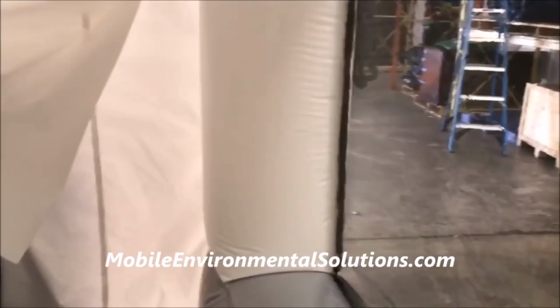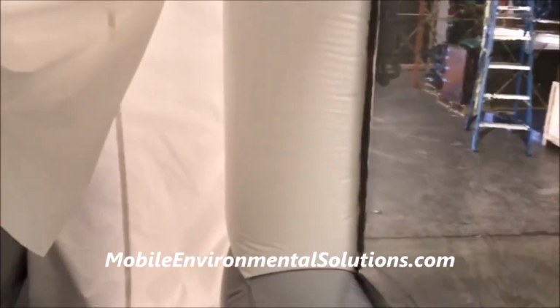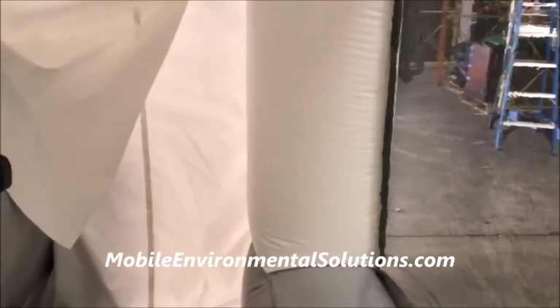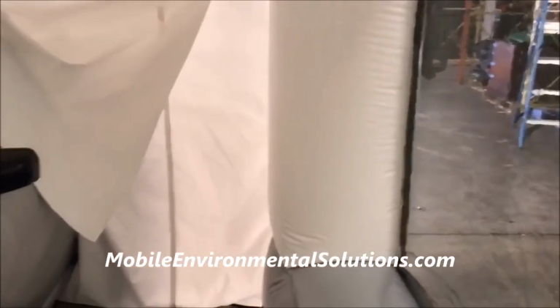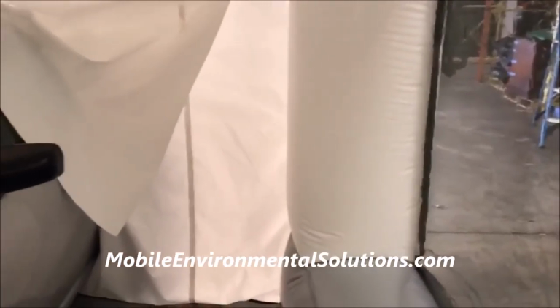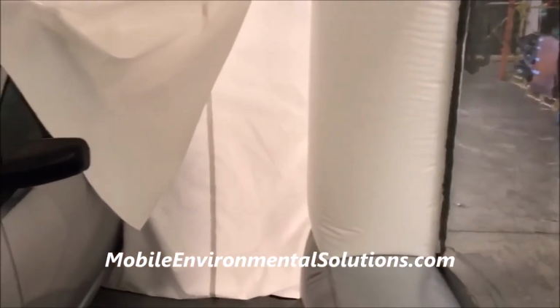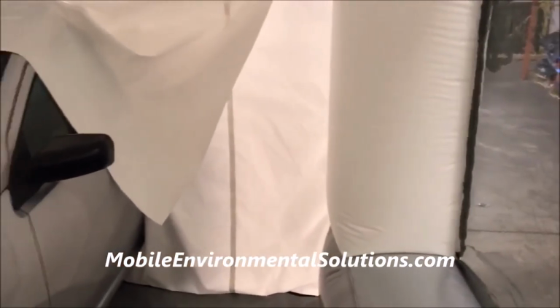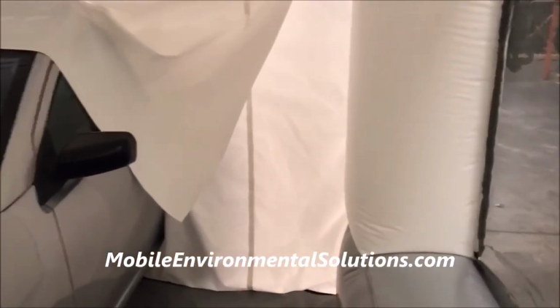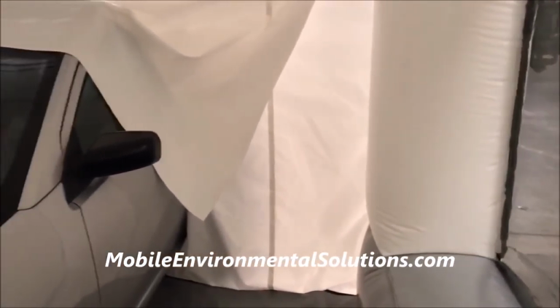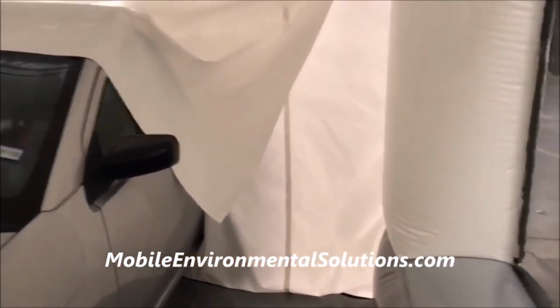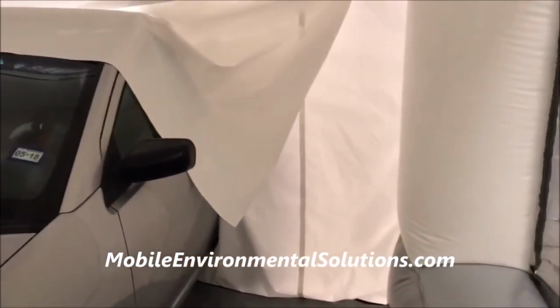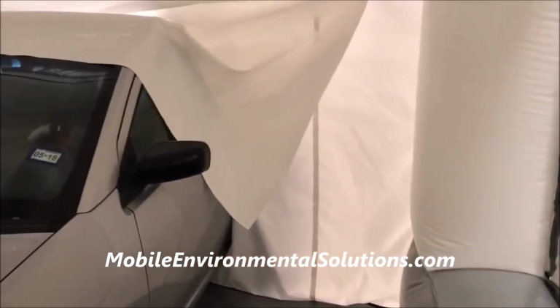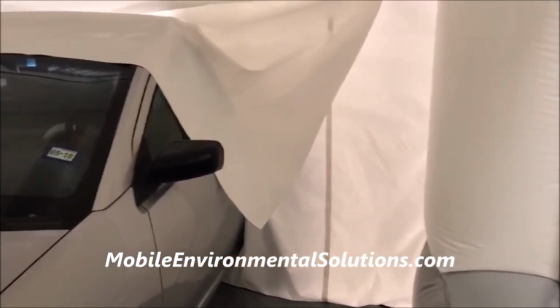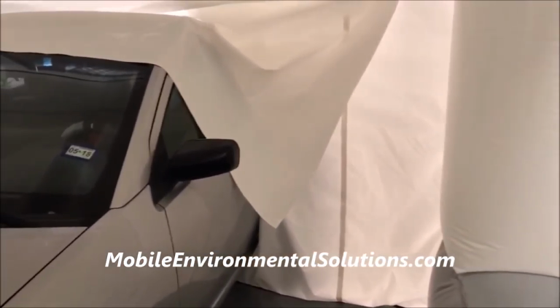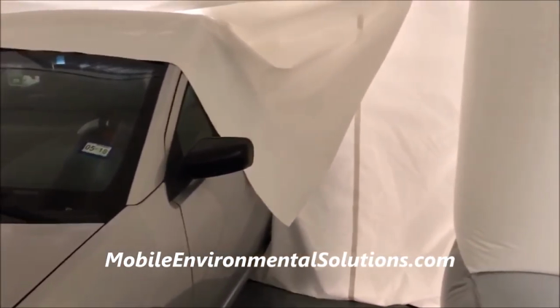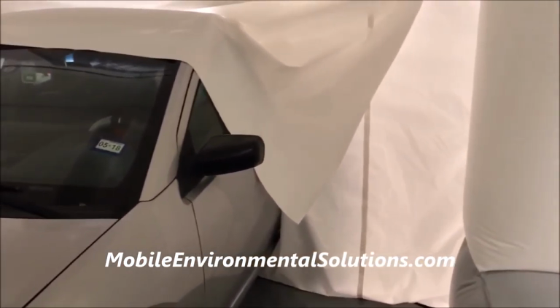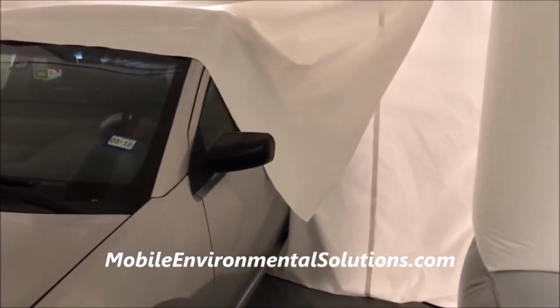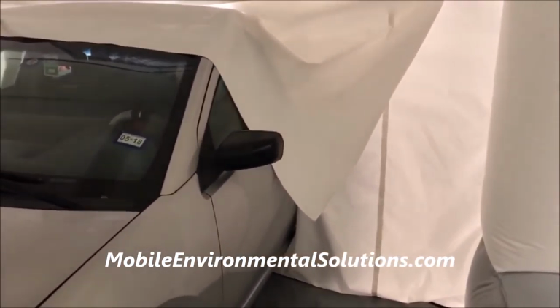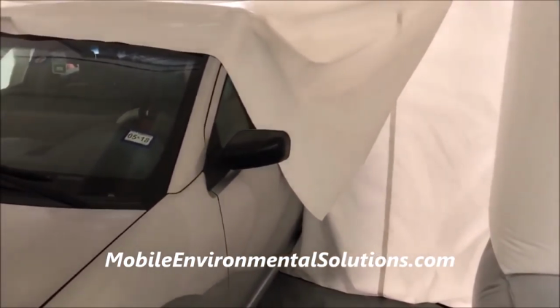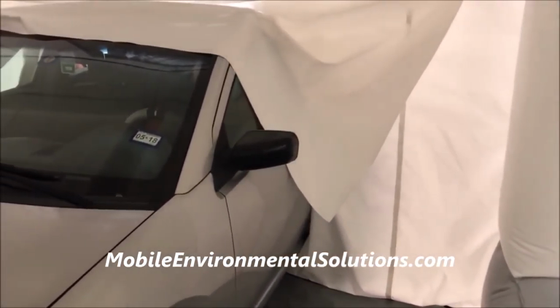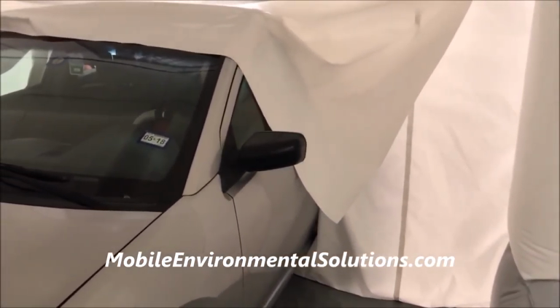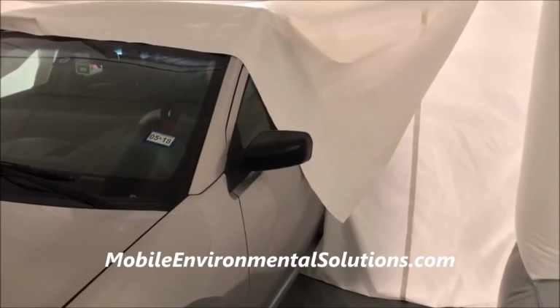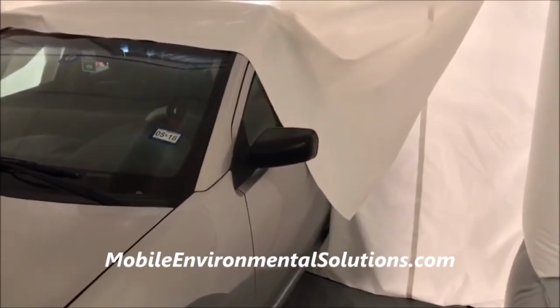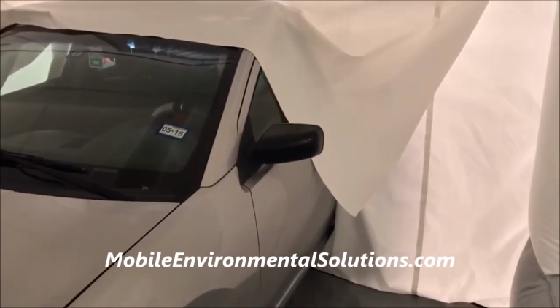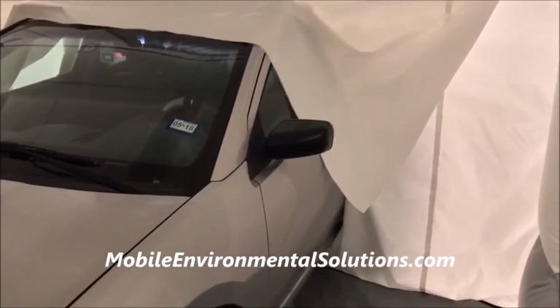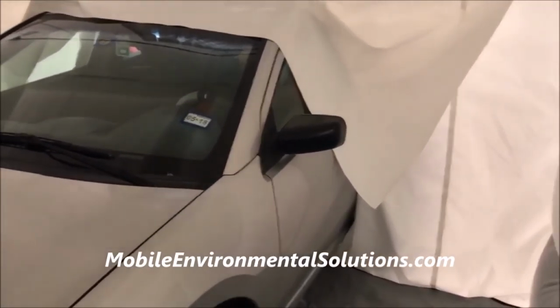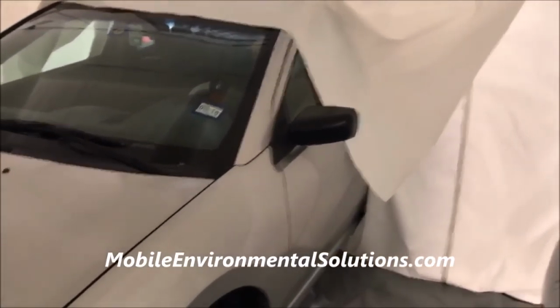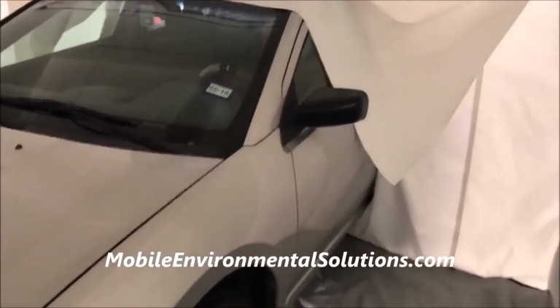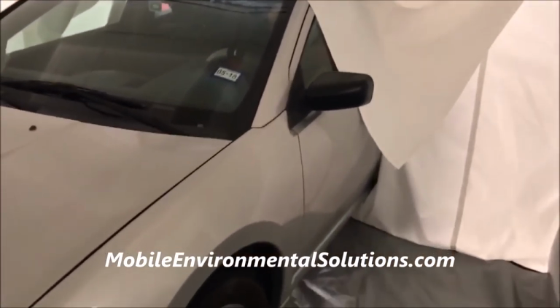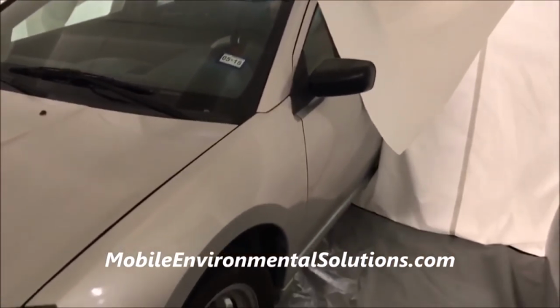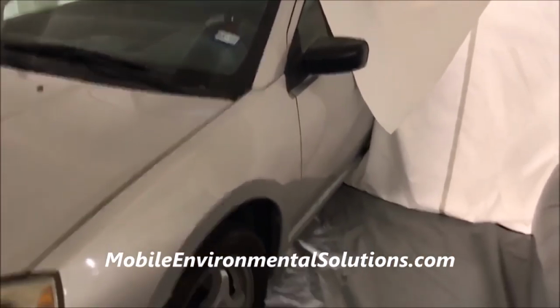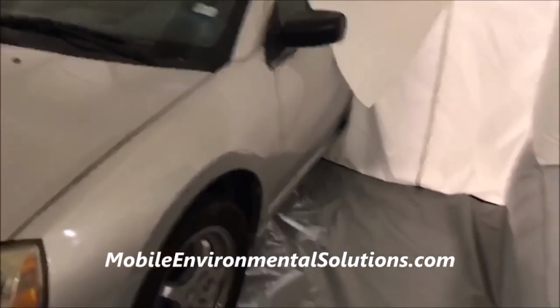This is inside a new prototype workstation we've built — 12 feet in length, 14 and a half feet wide.